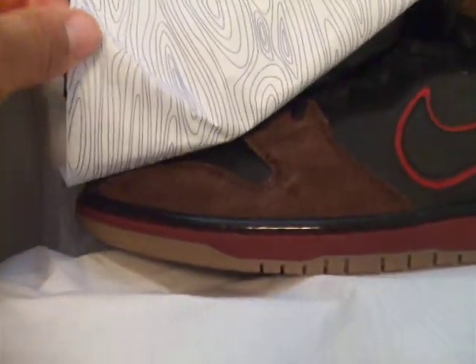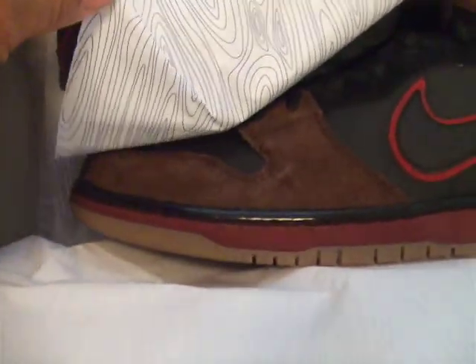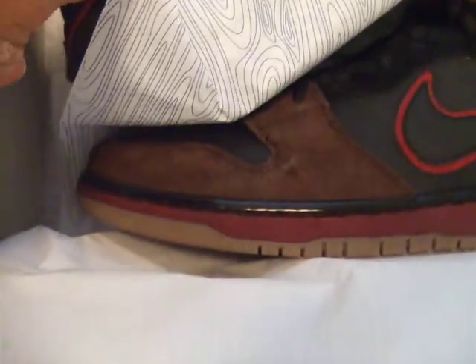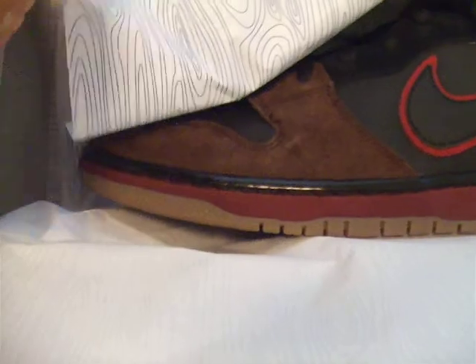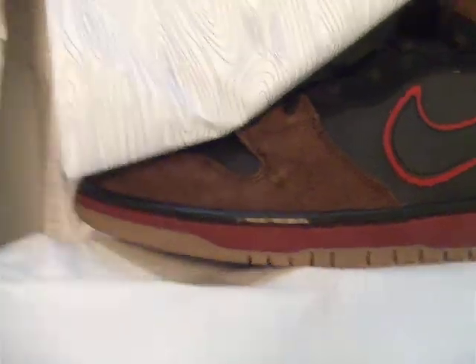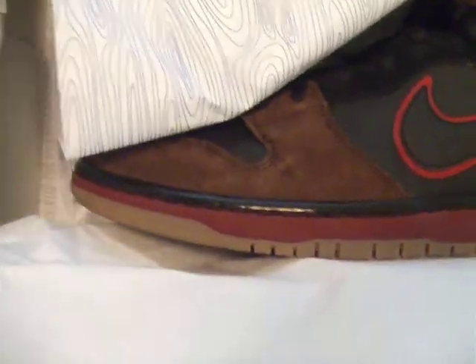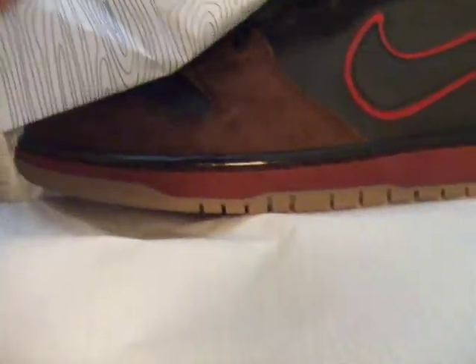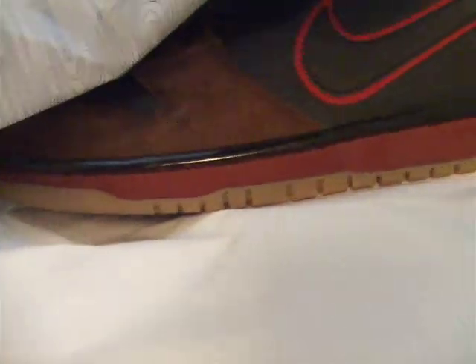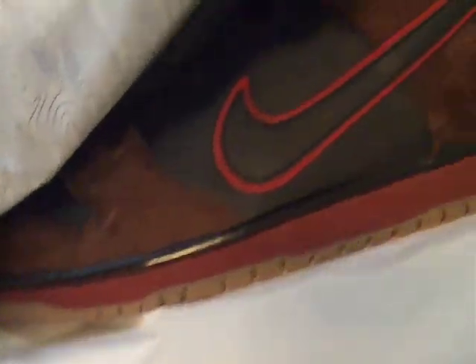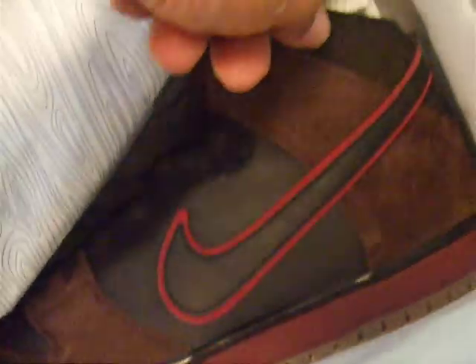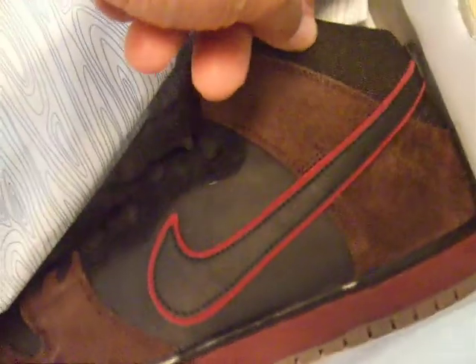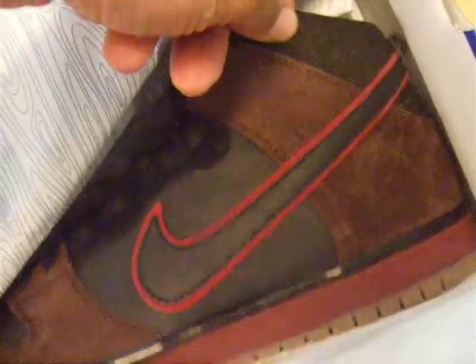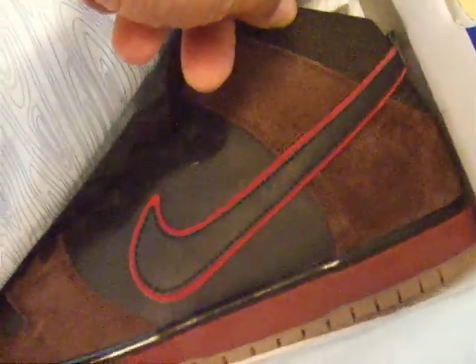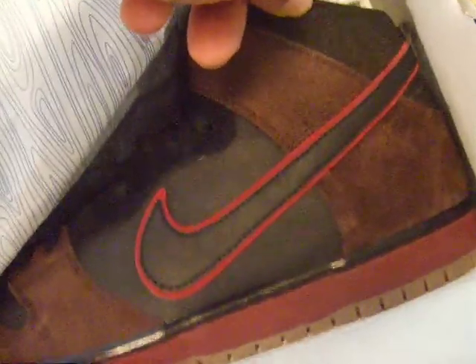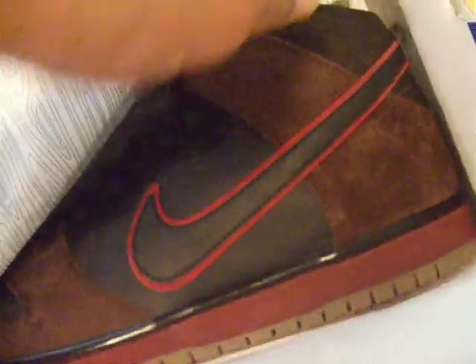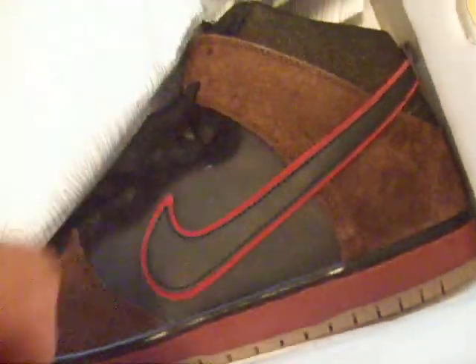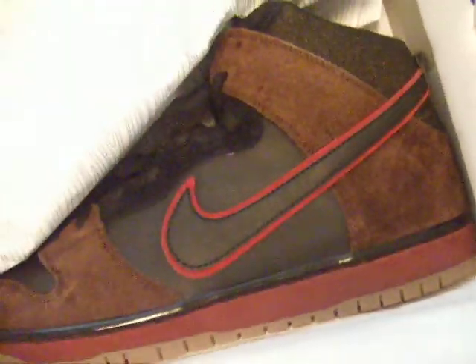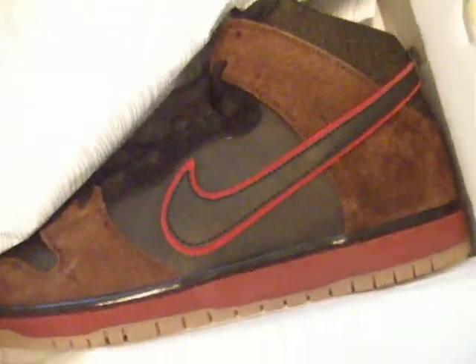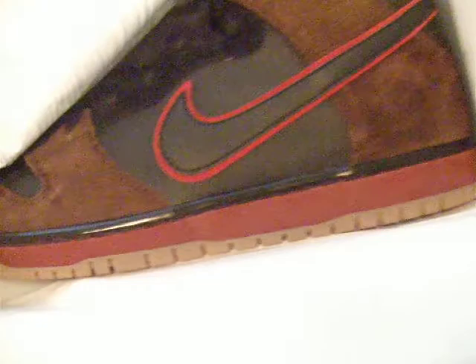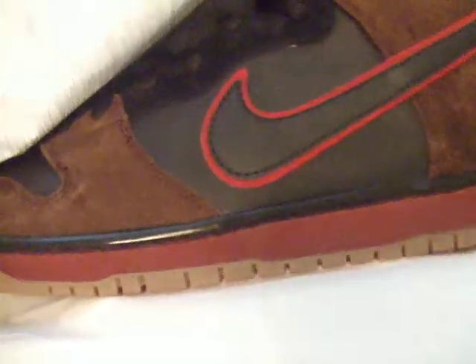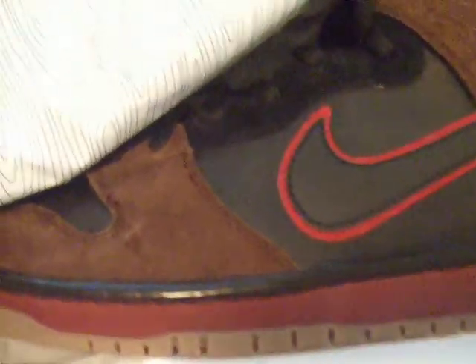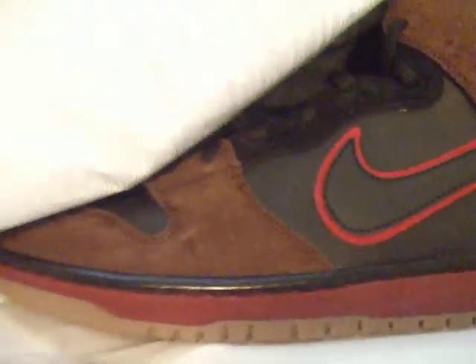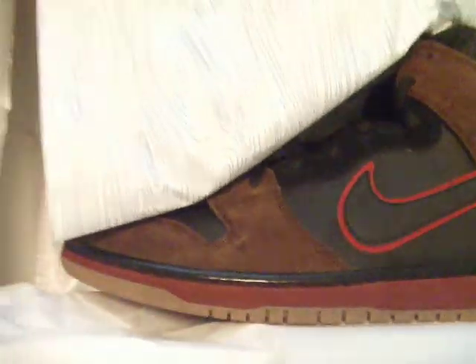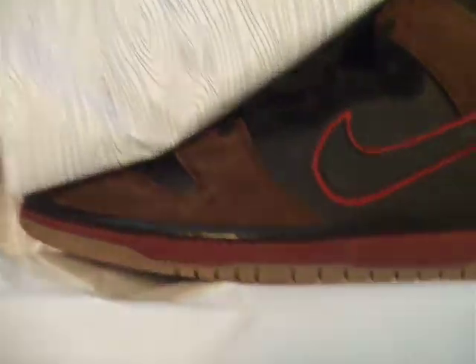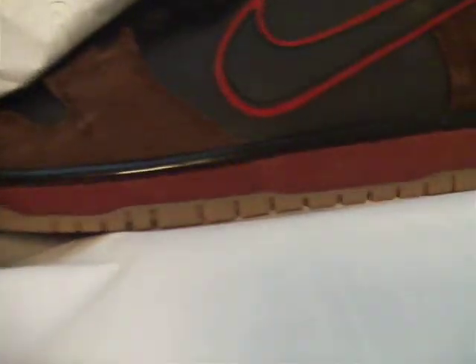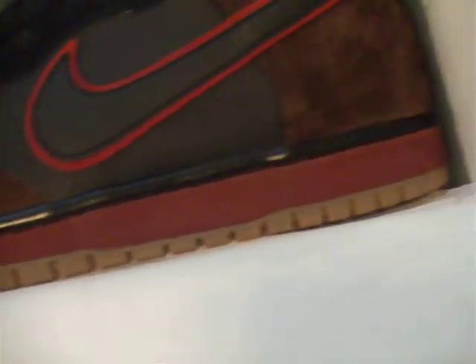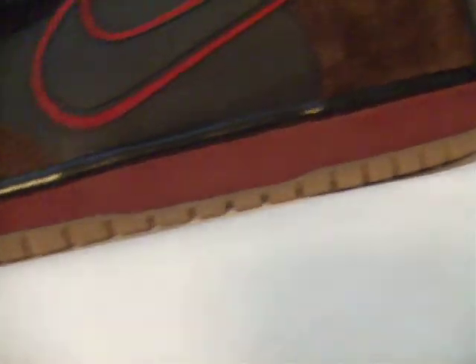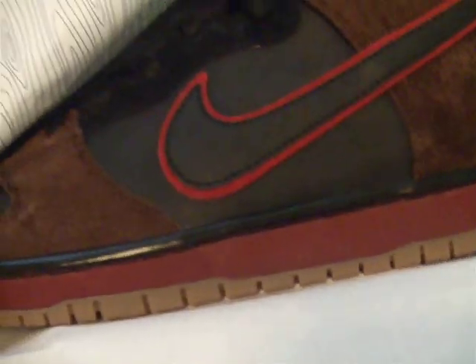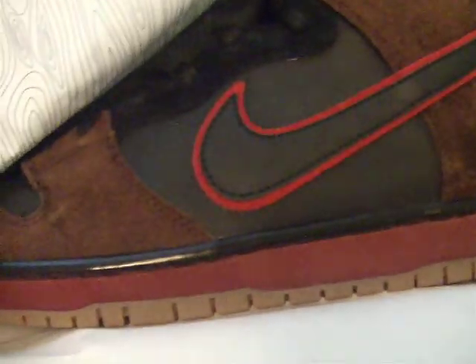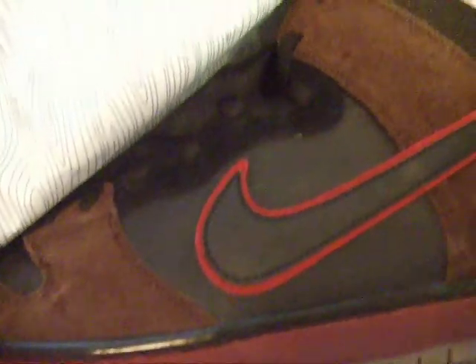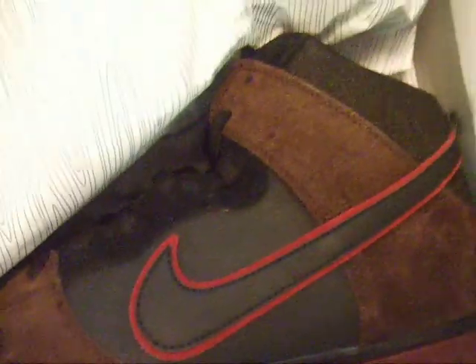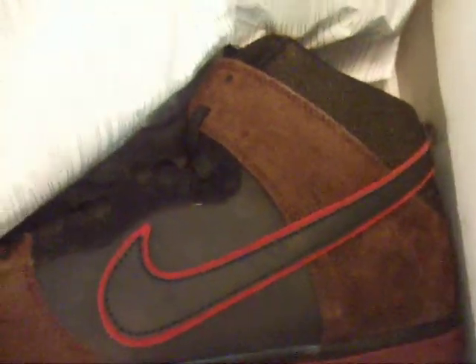I have never worn them. I'm not going to even take them out of the plastic. As you can see, it's not for games. They're very, very pretty. And they were a sought-after shoe.